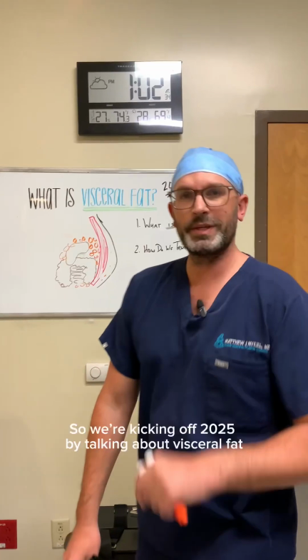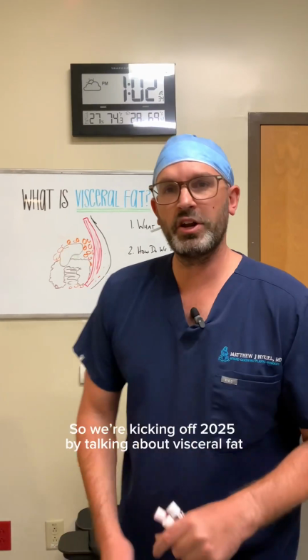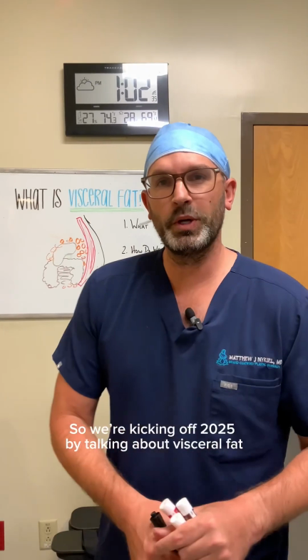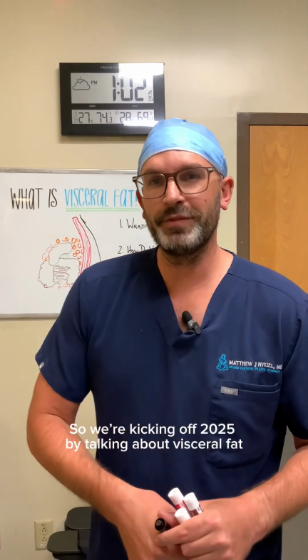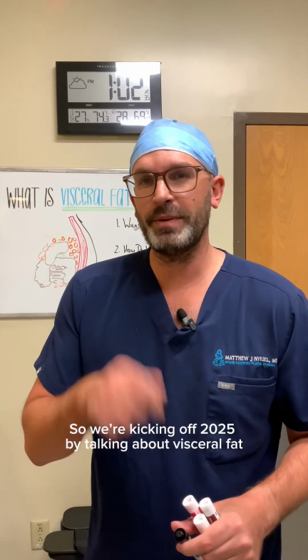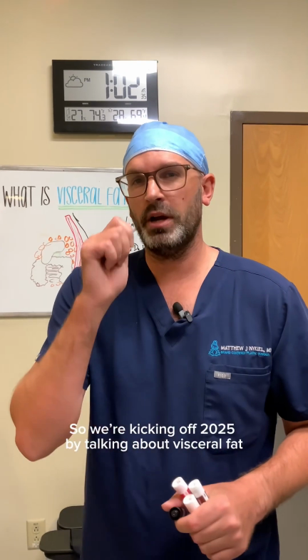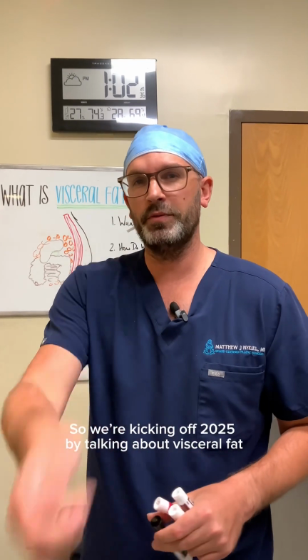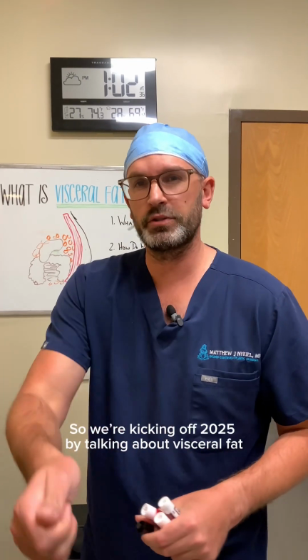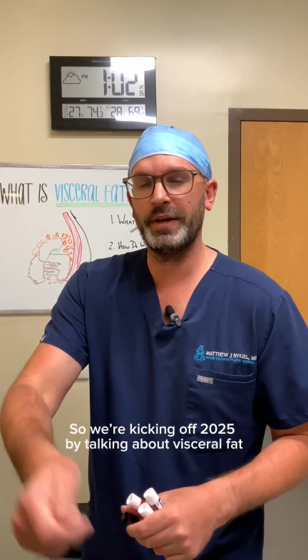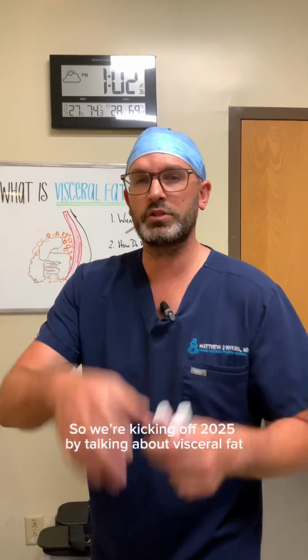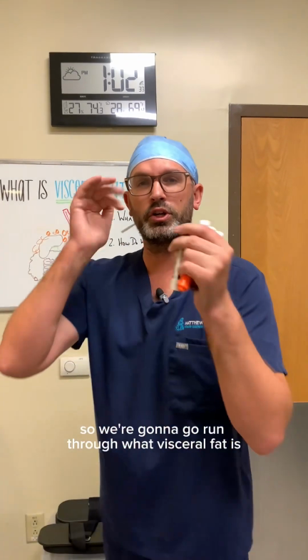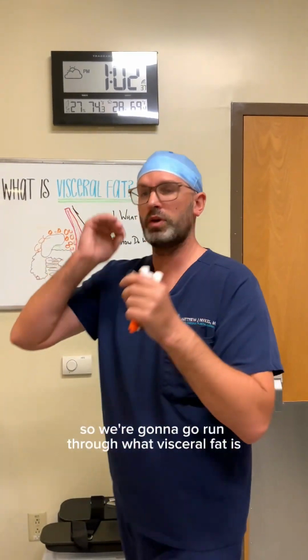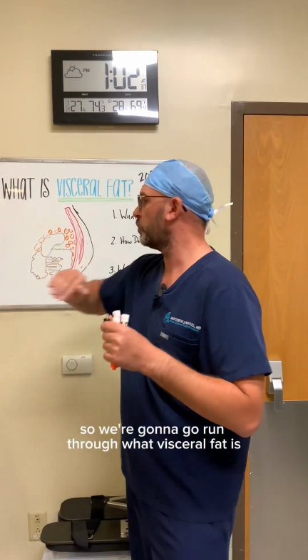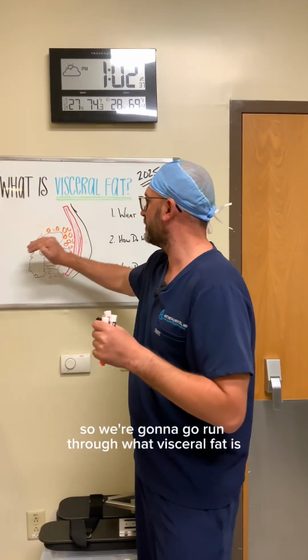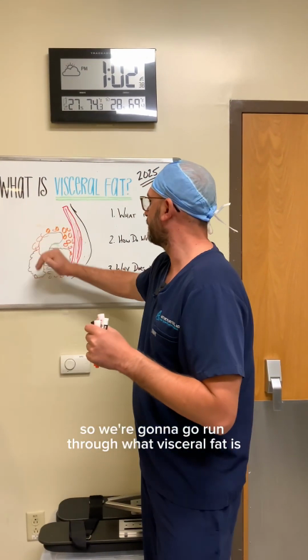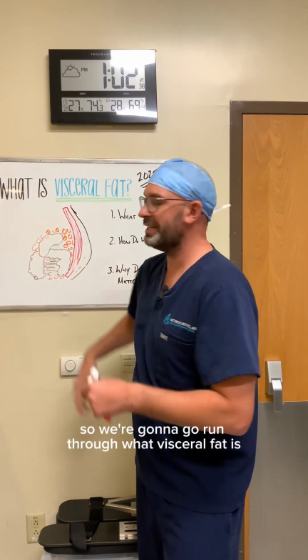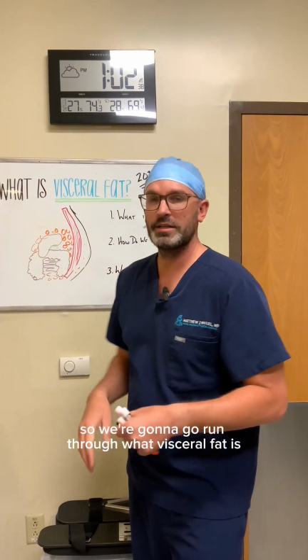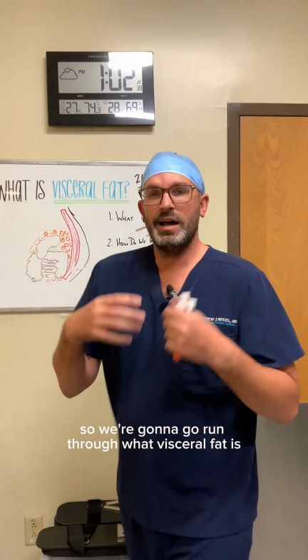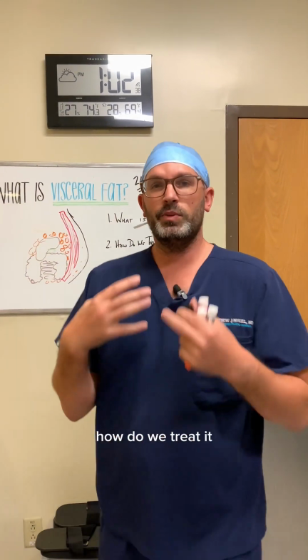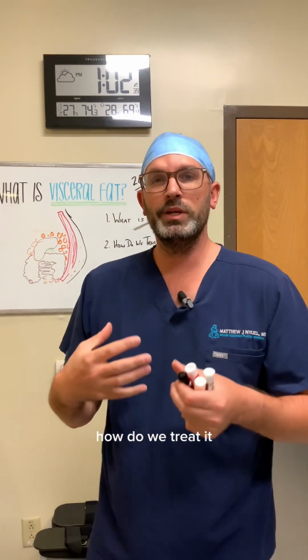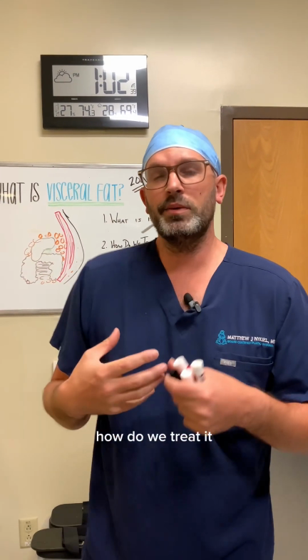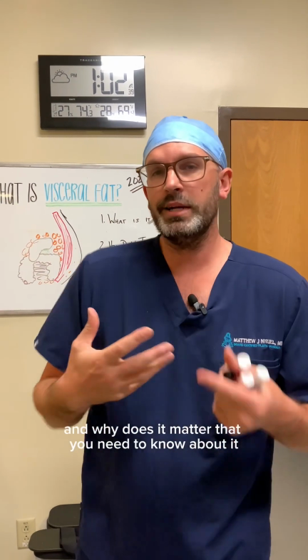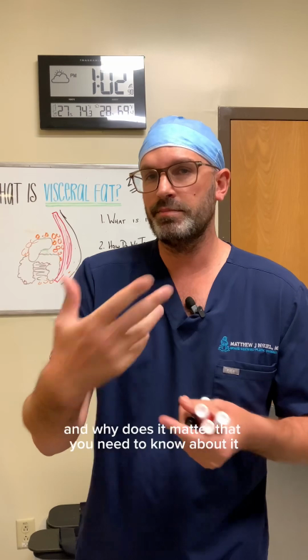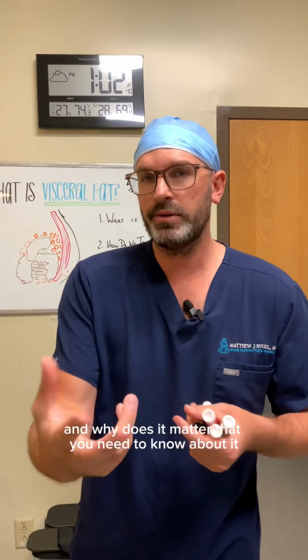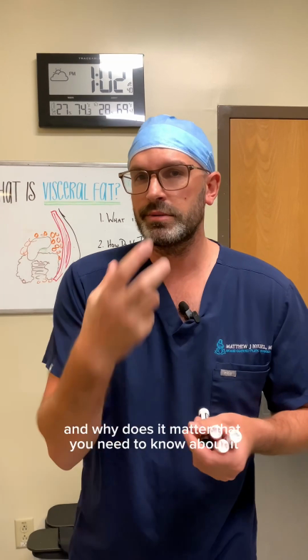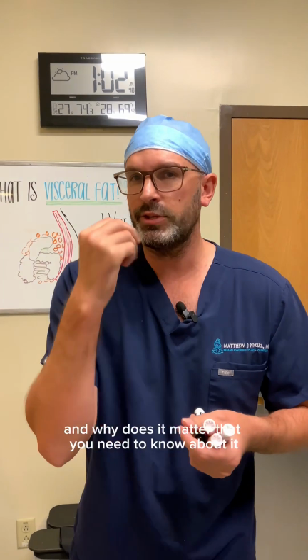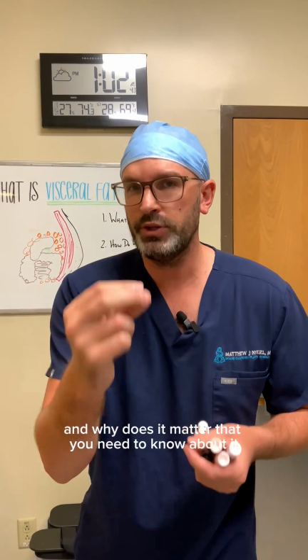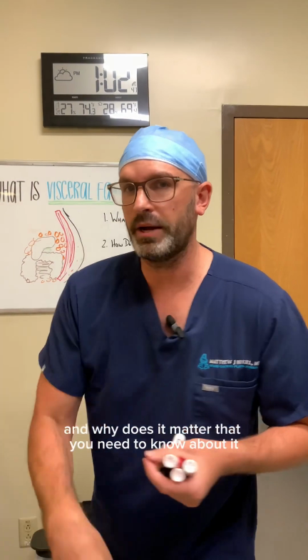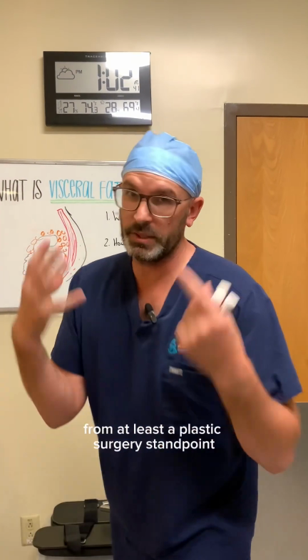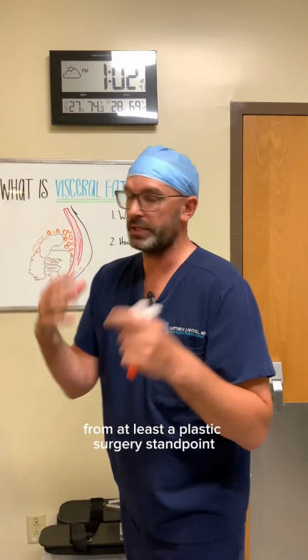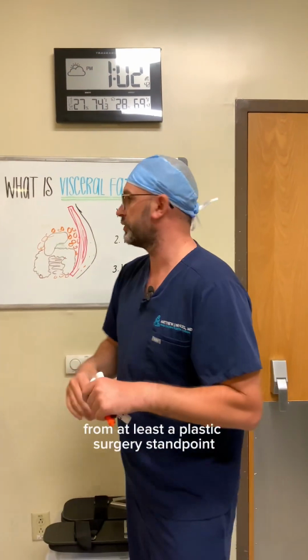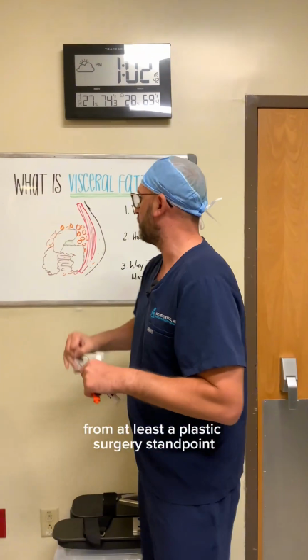We're kicking off 2025 by talking about visceral fat. We're going to run through what visceral fat is, how do we treat it, and why does it matter that you need to know about it from a plastic surgery standpoint.